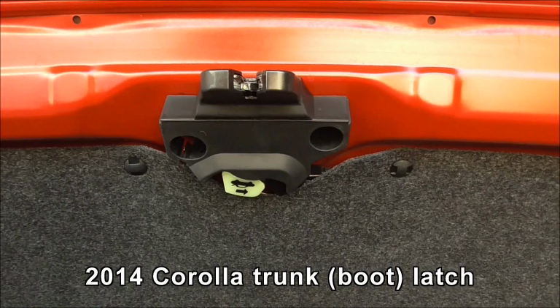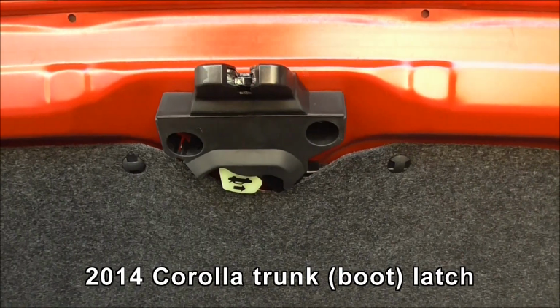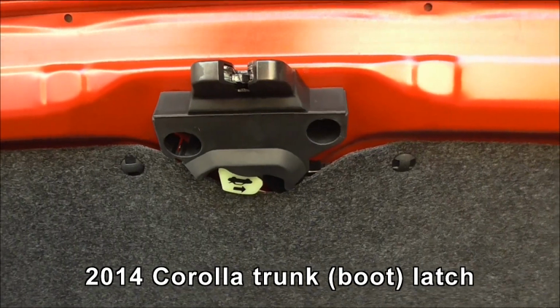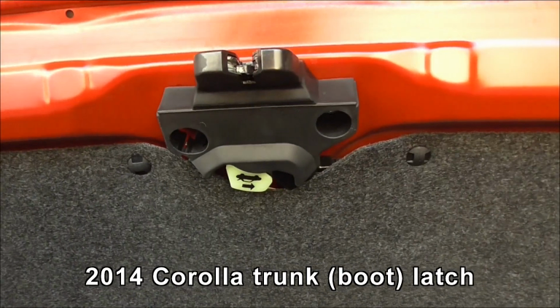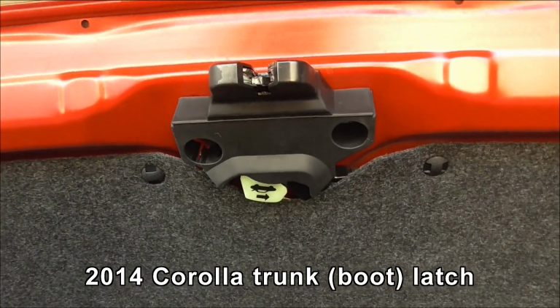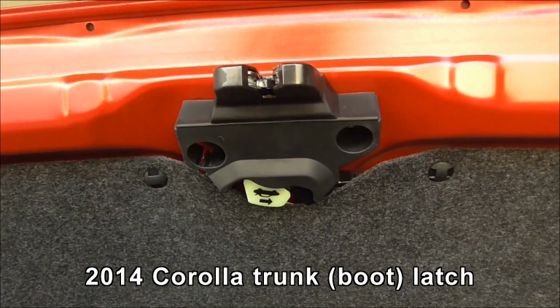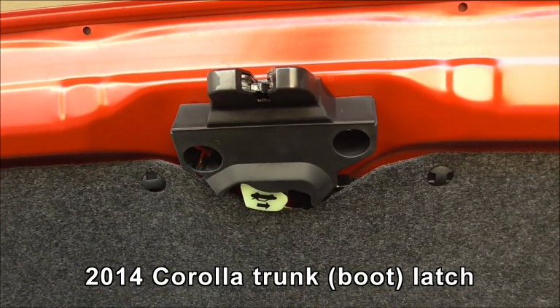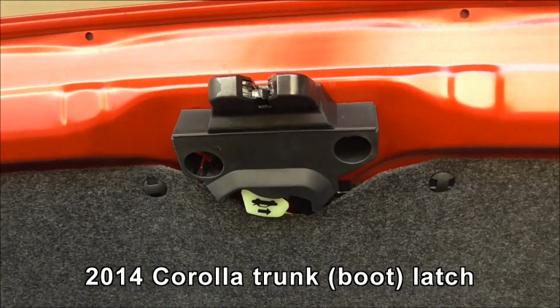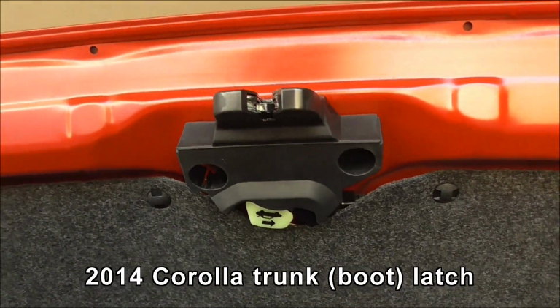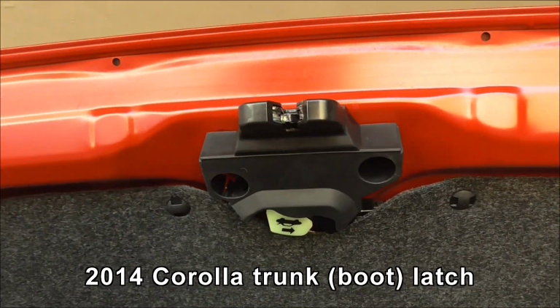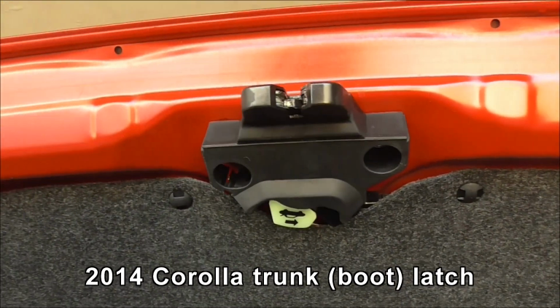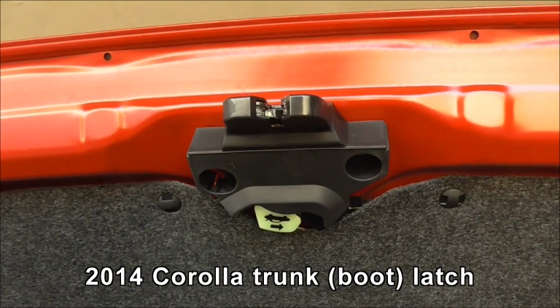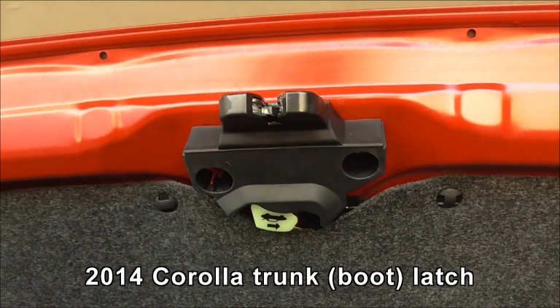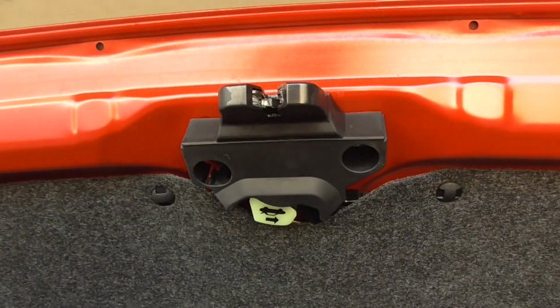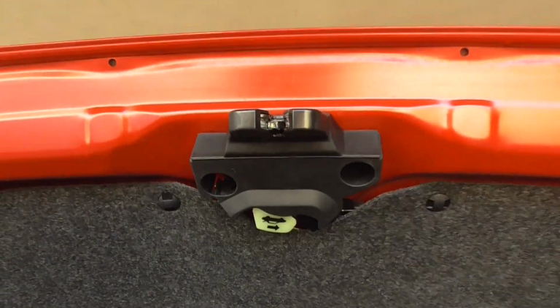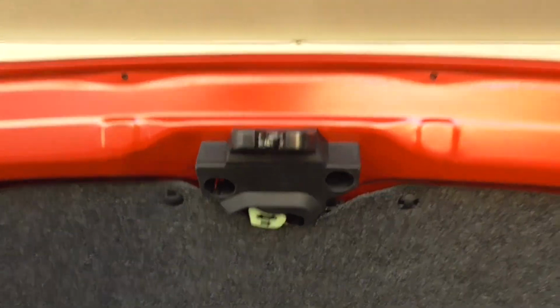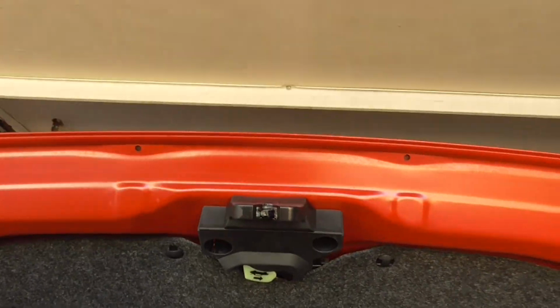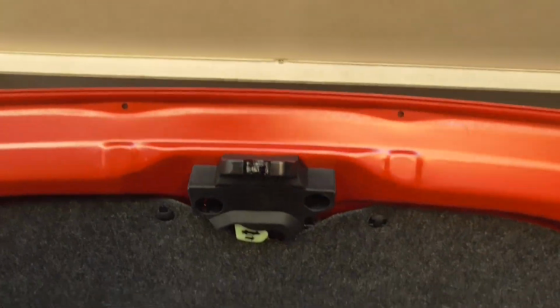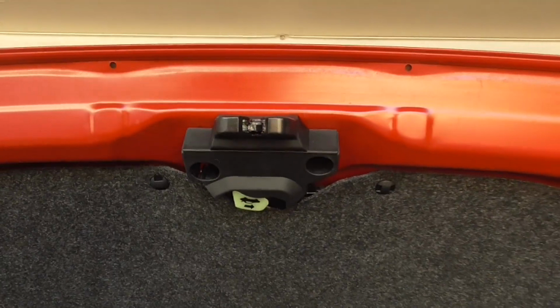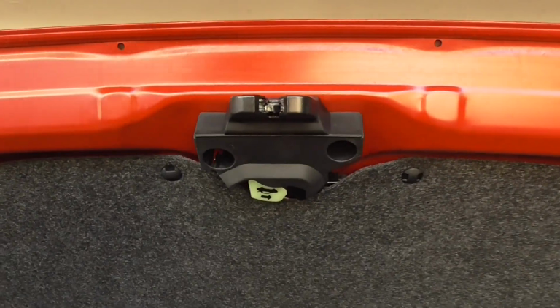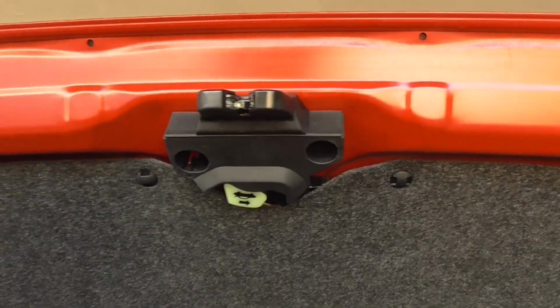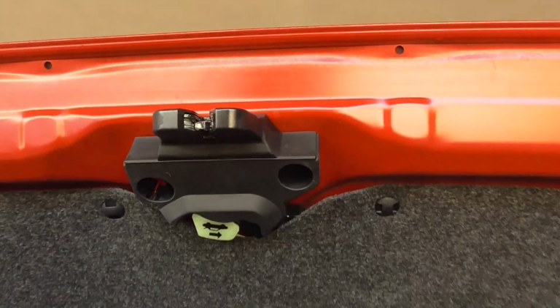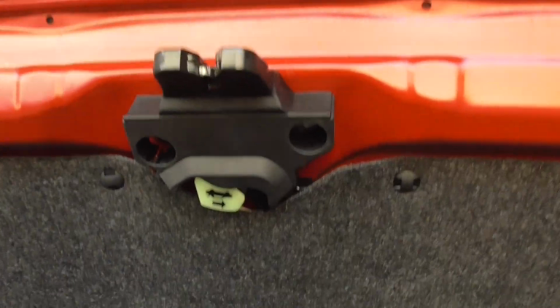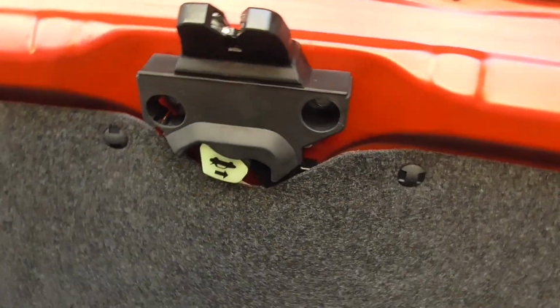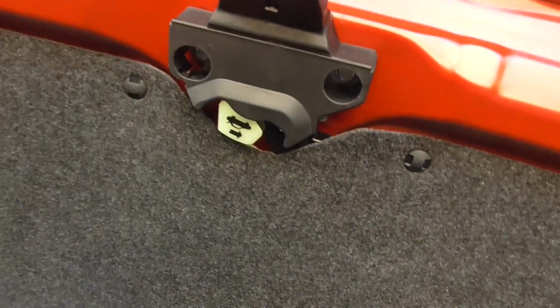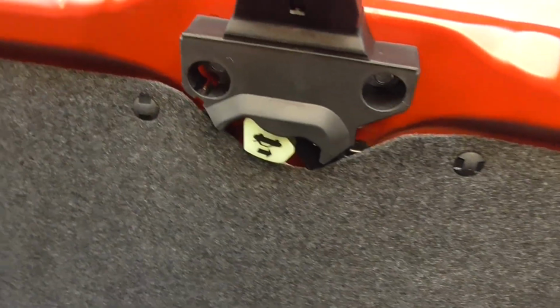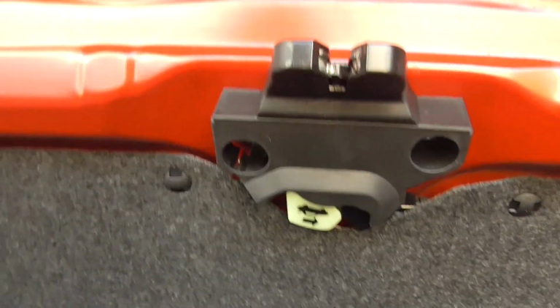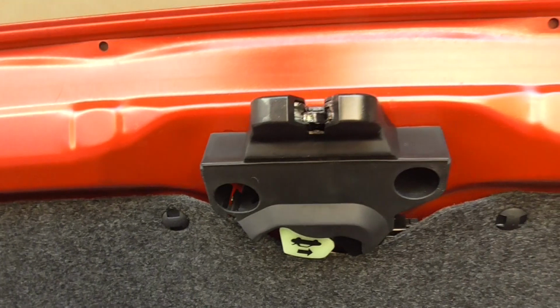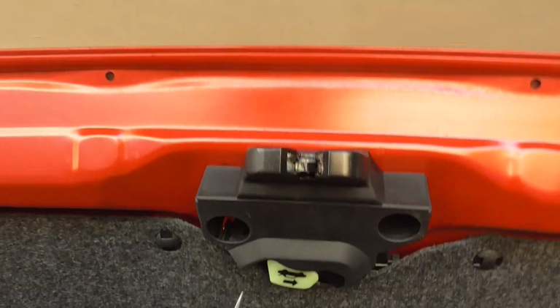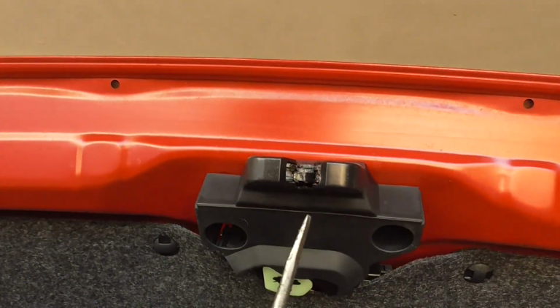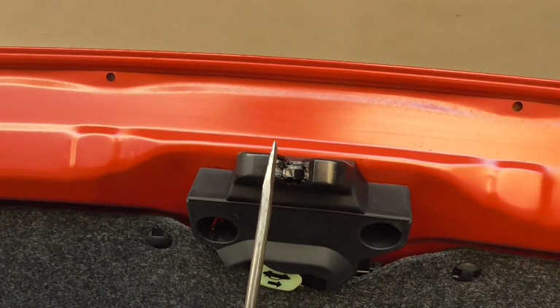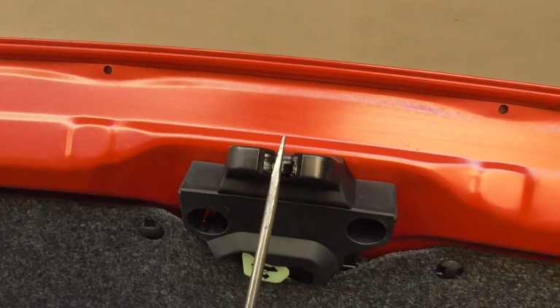This is HB&AZ. I'm making this little video as somebody was having trouble with the trunk release on the Corolla. This is it here. It's a pretty simple operation — it's in the raised position now.